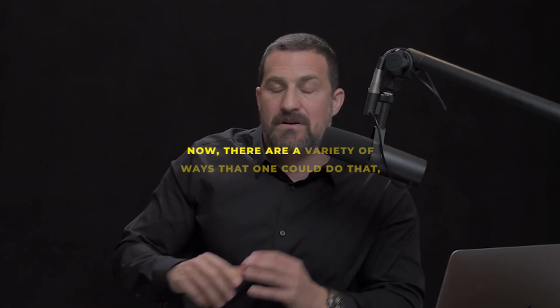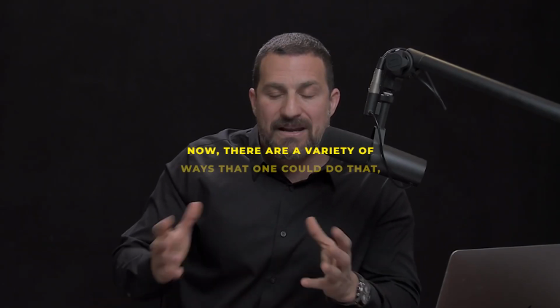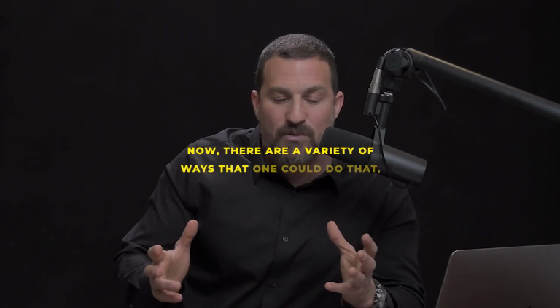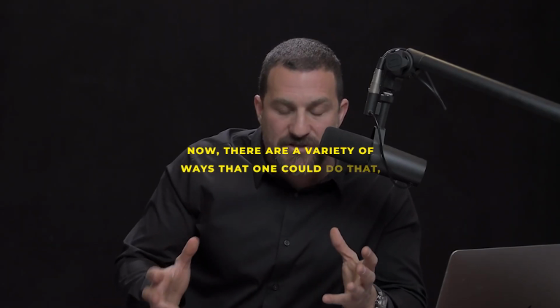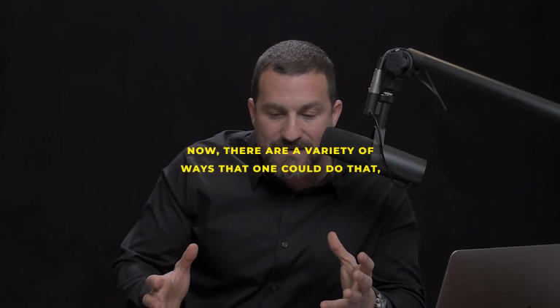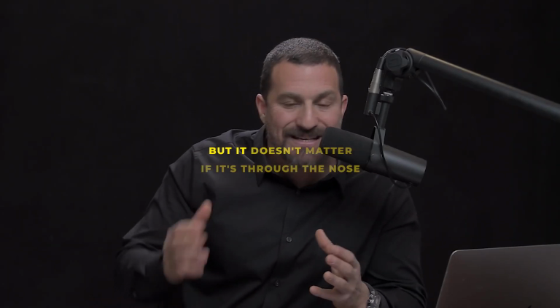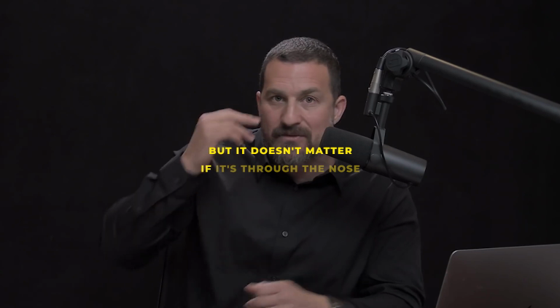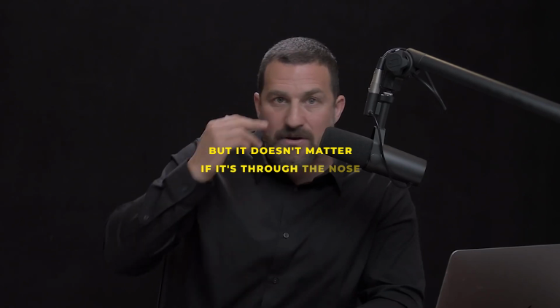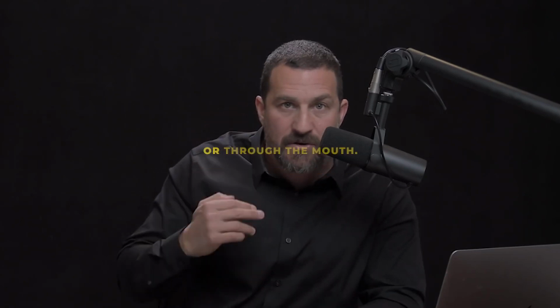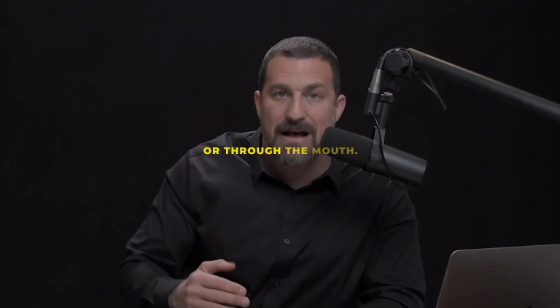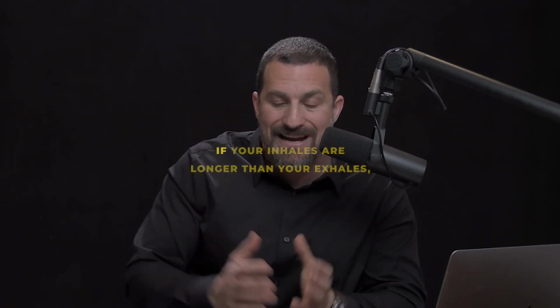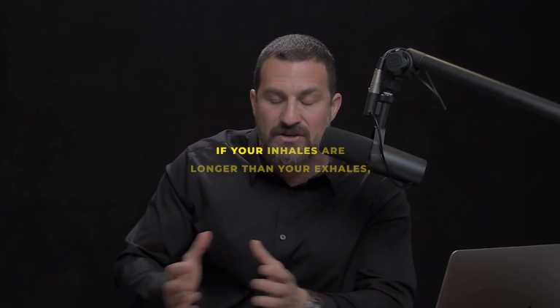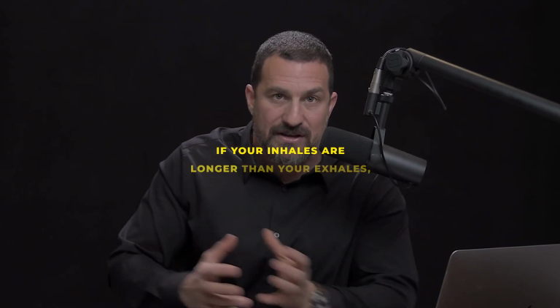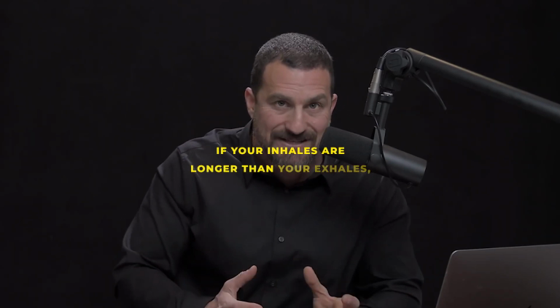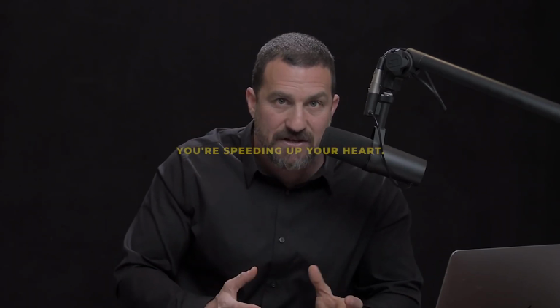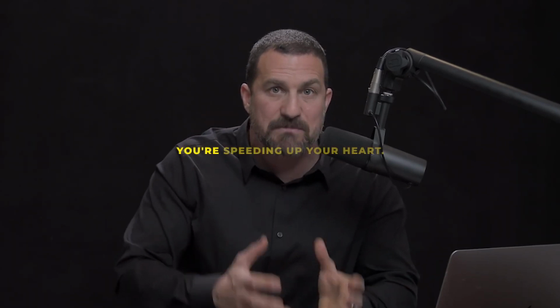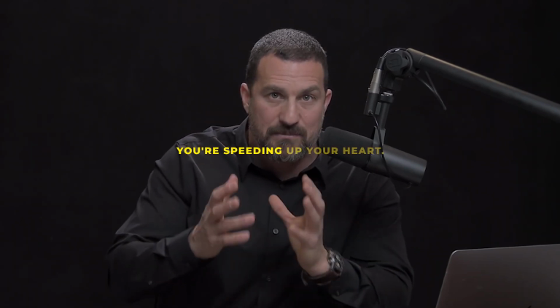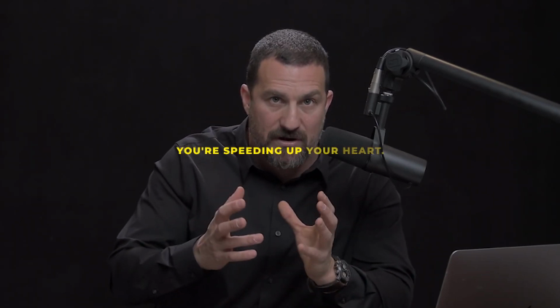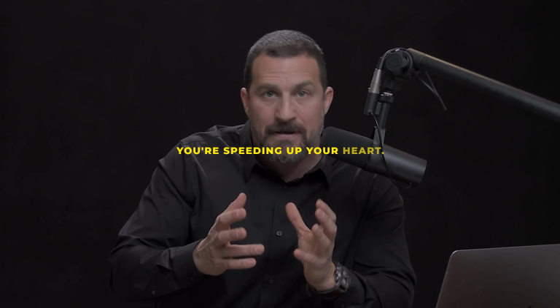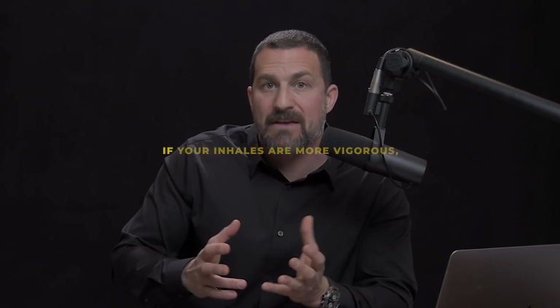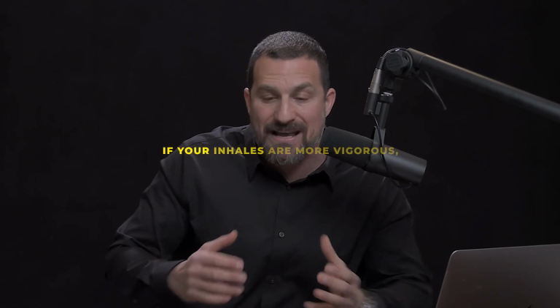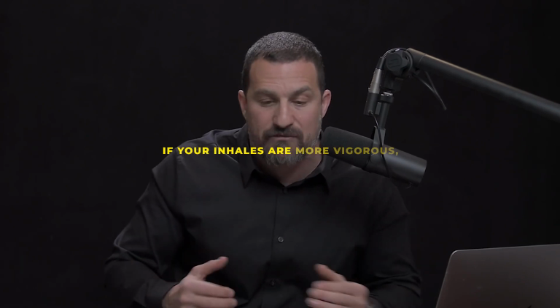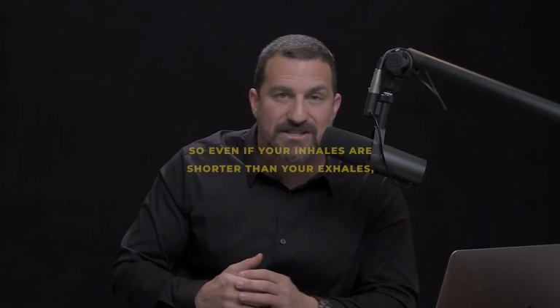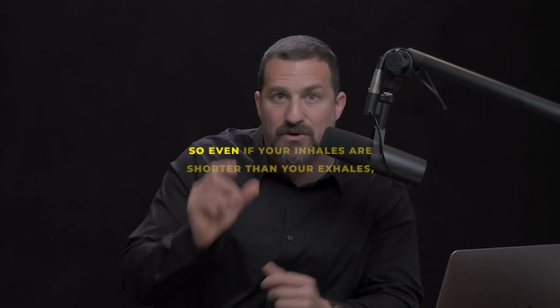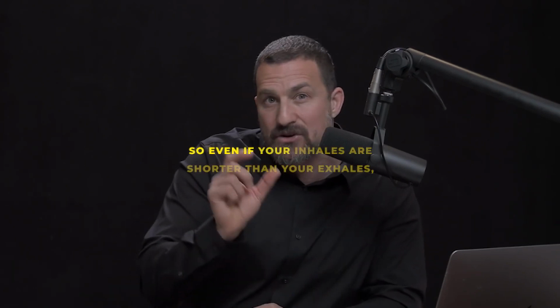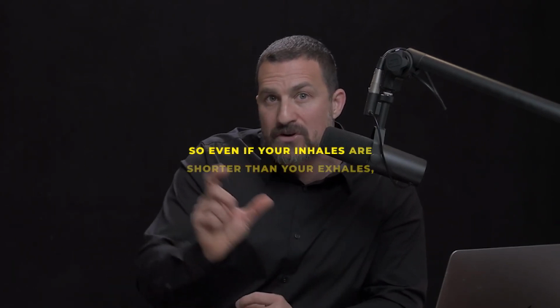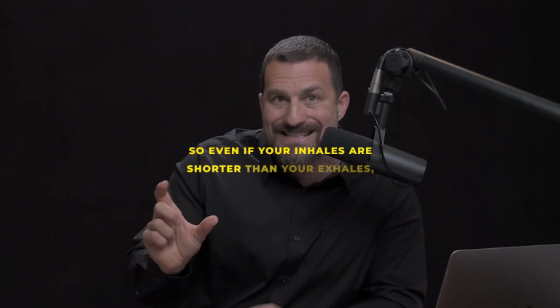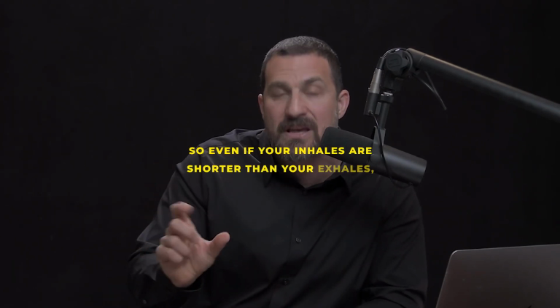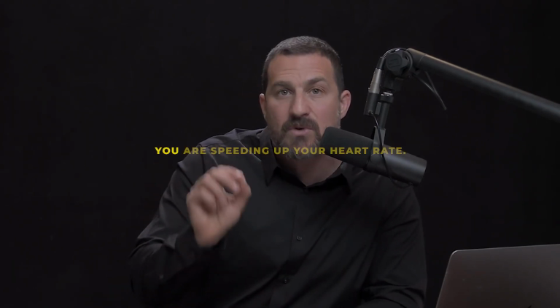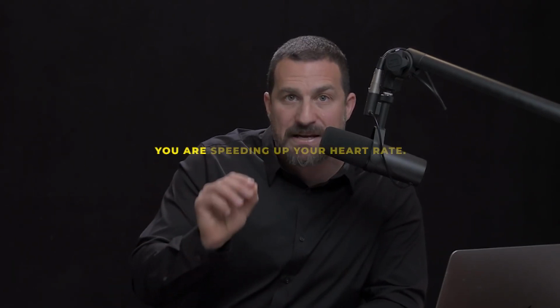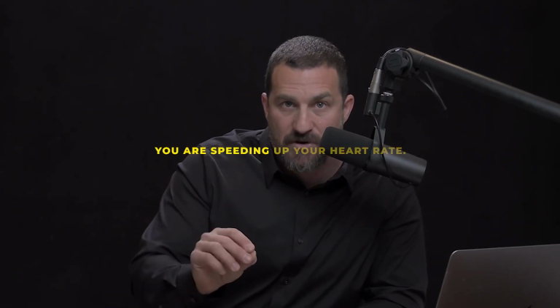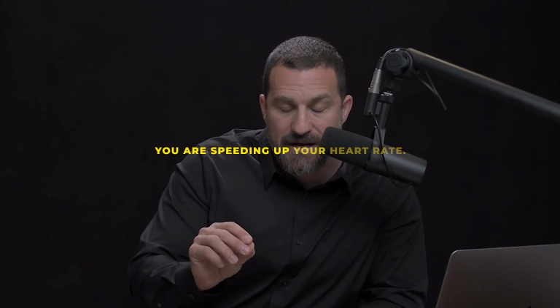It doesn't matter whether it's through the nose or mouth. If your inhales are longer than your exhales, you're speeding up your heart. If your inhales are more vigorous — even if shorter than your exhales — you are speeding up your heart rate.